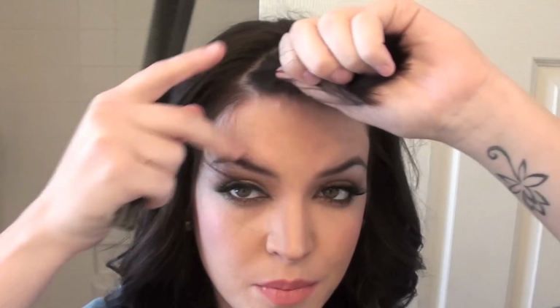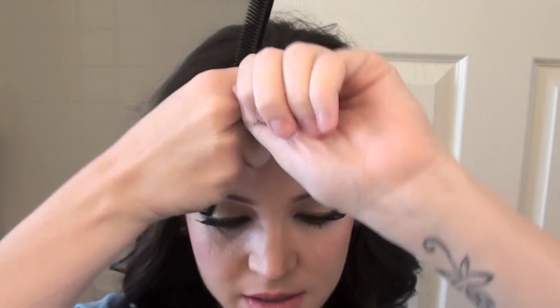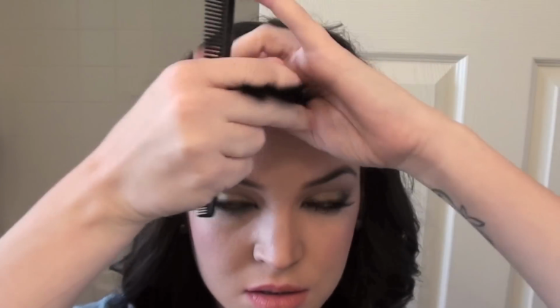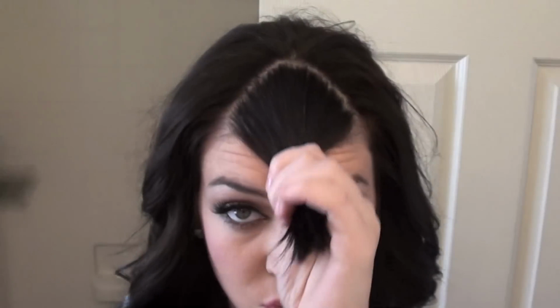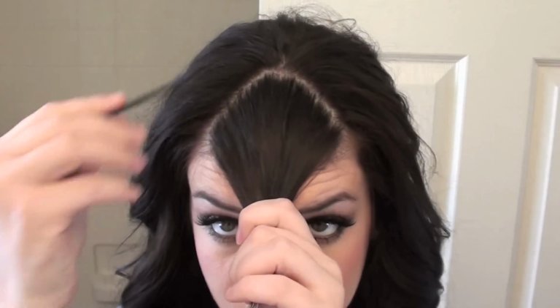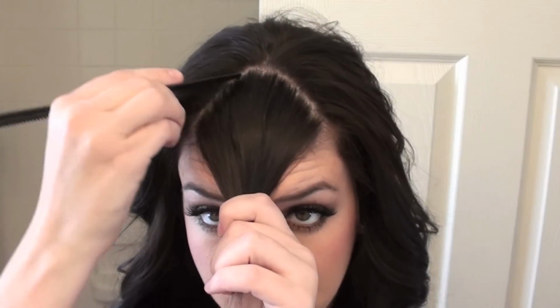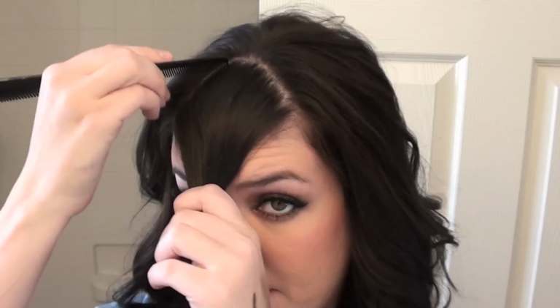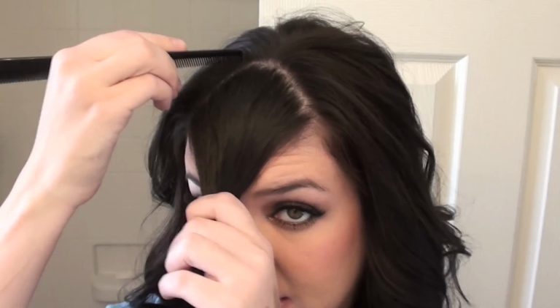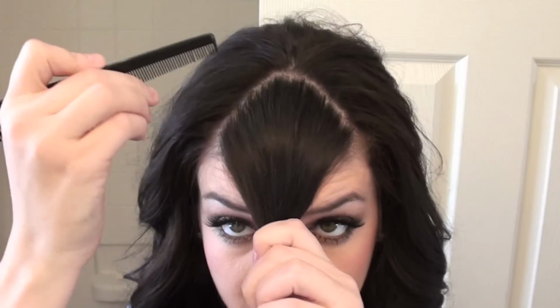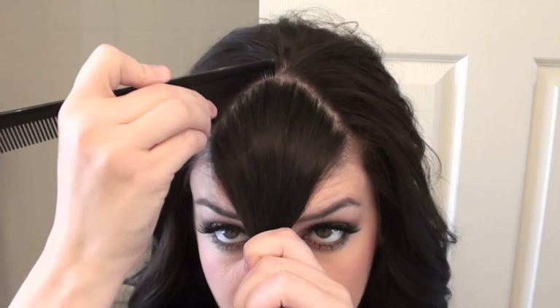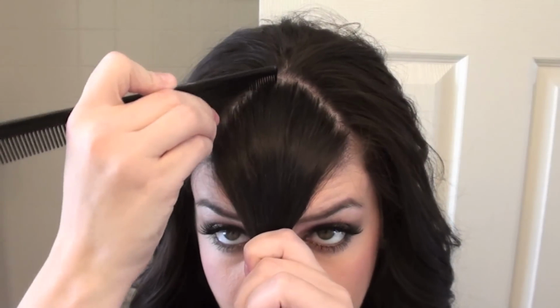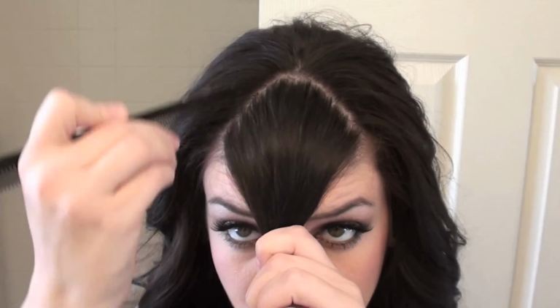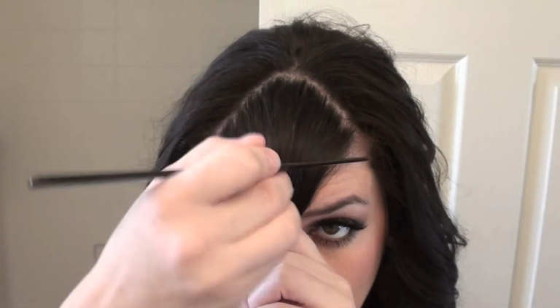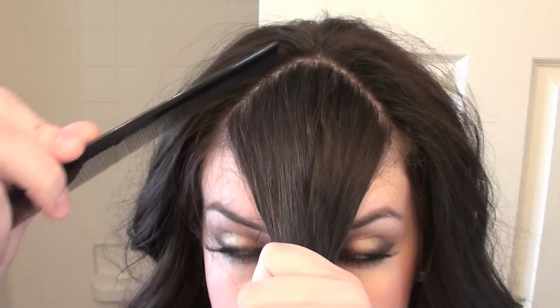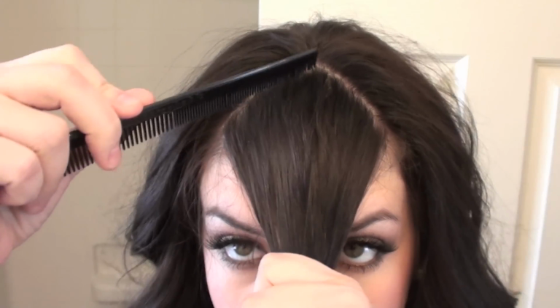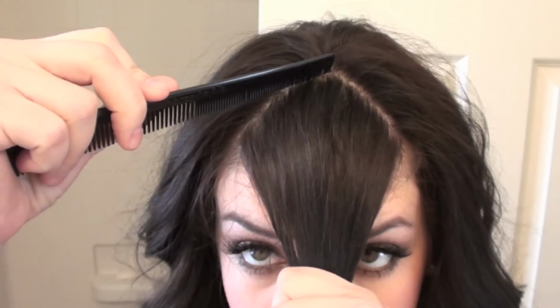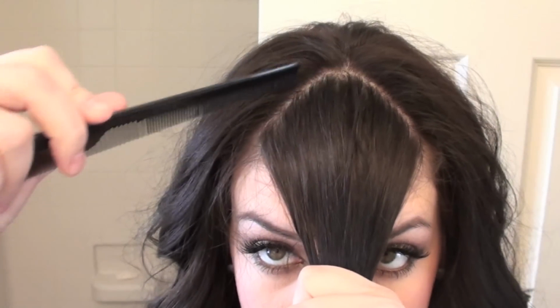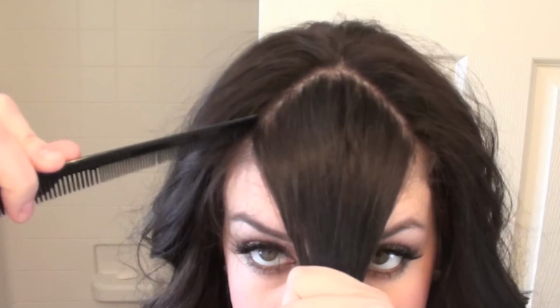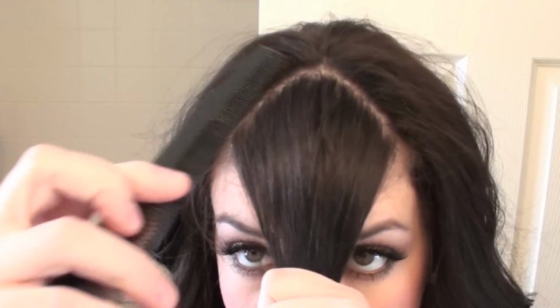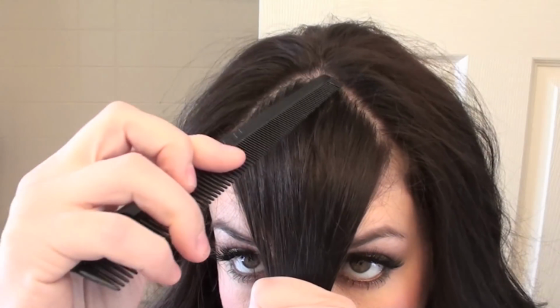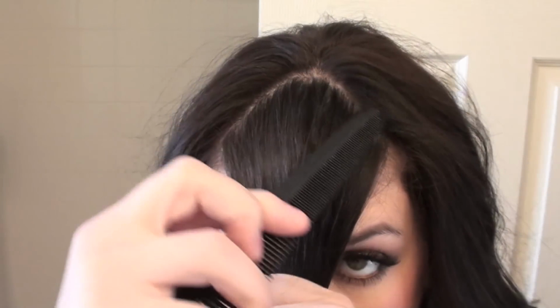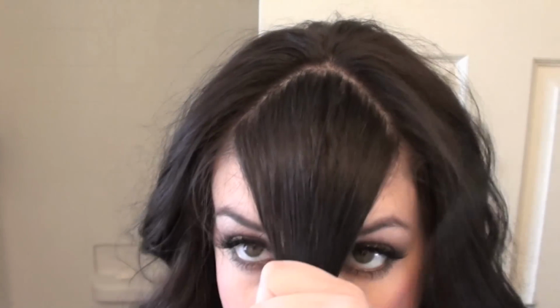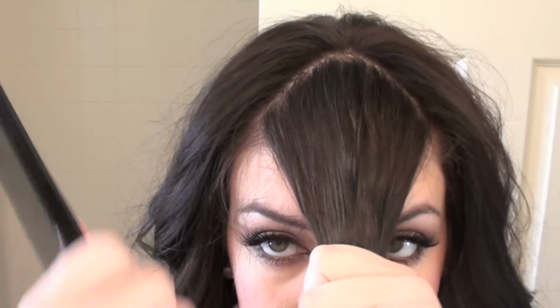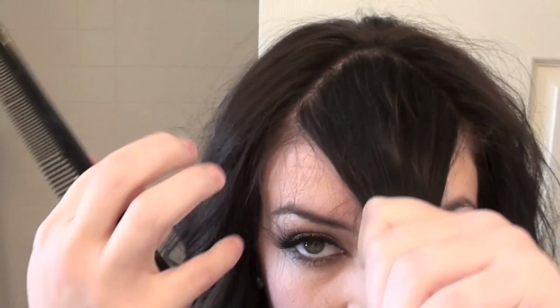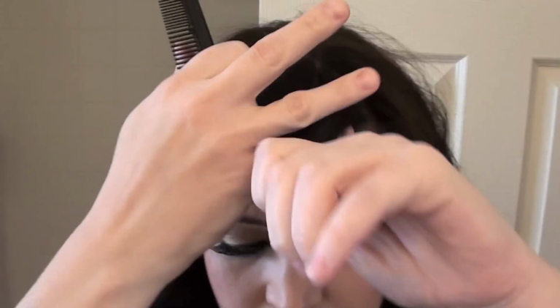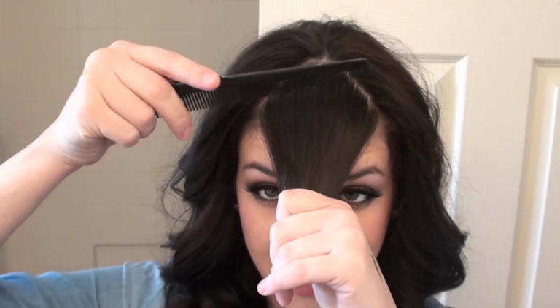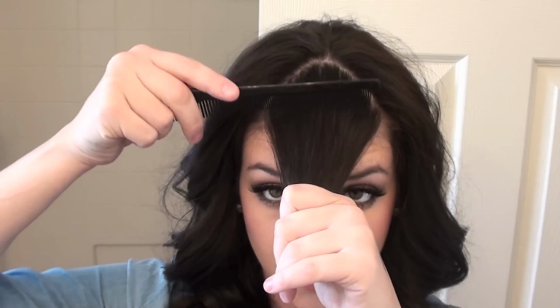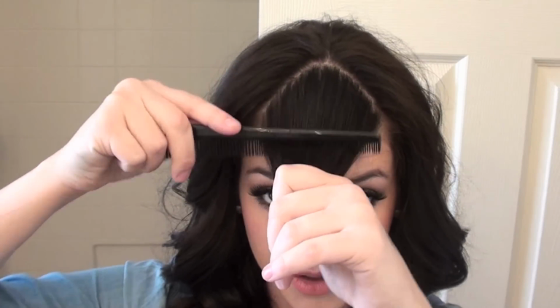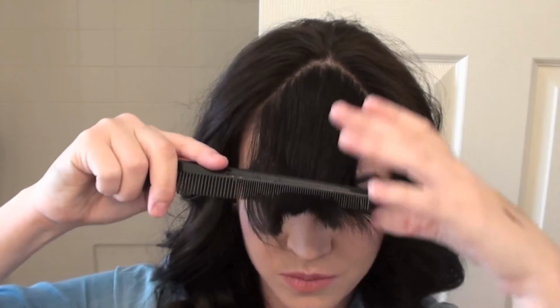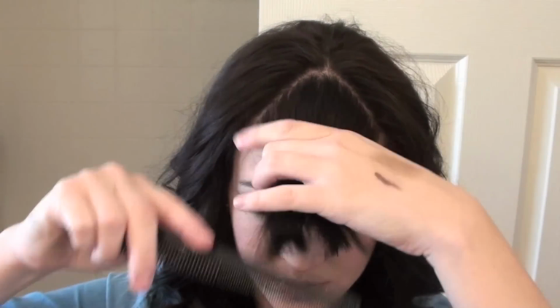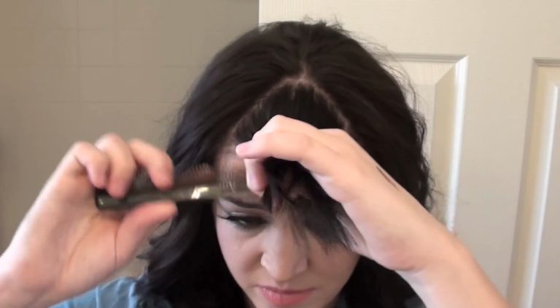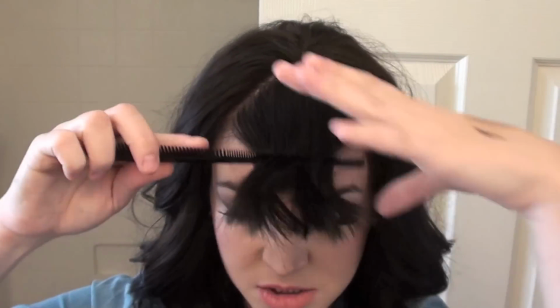So what you want to do when you create your part is start a little bit back and do kind of like a triangle. You don't want to start from here and straight down.